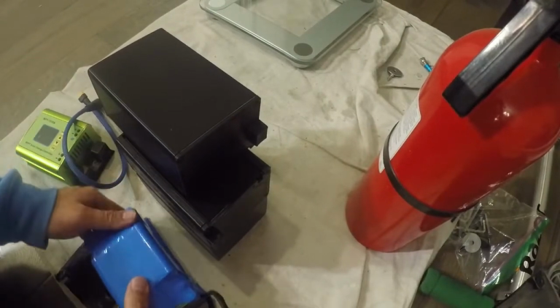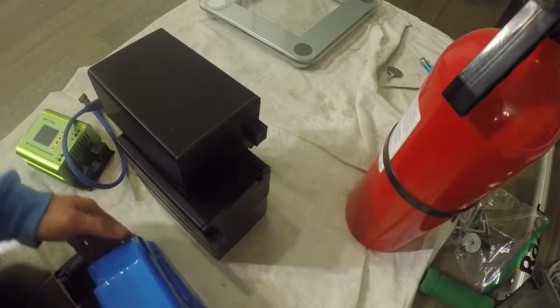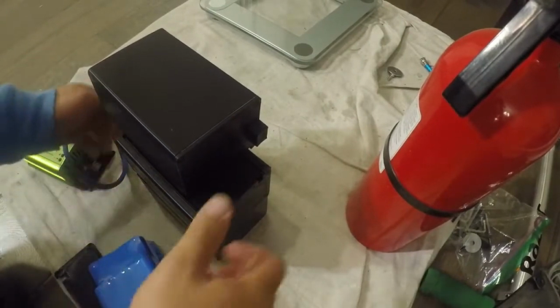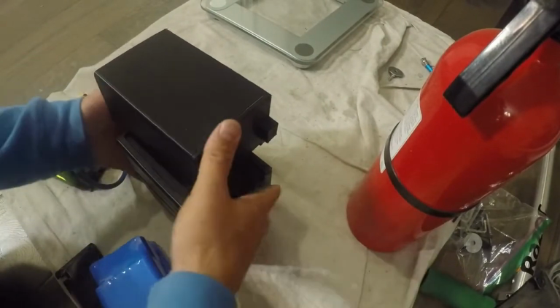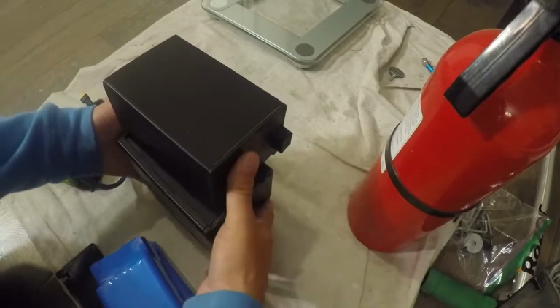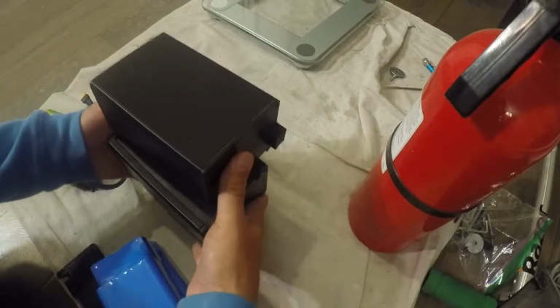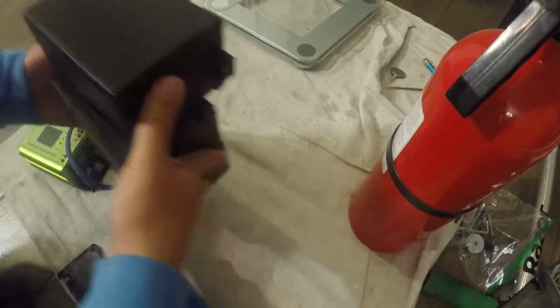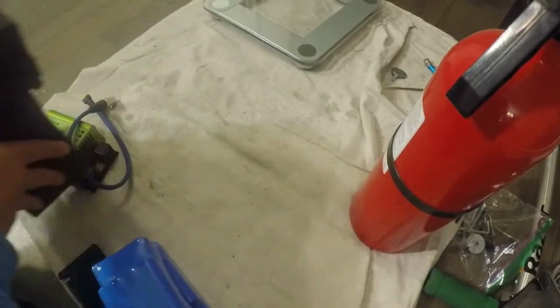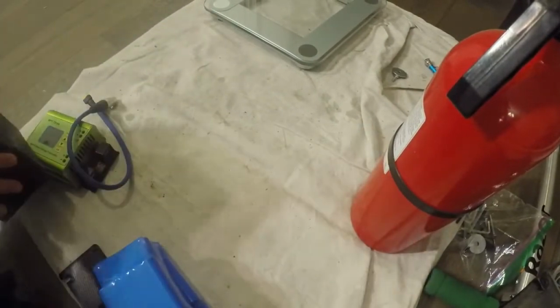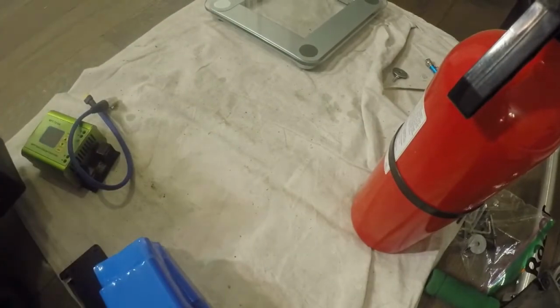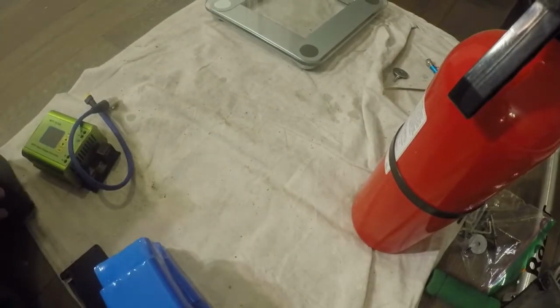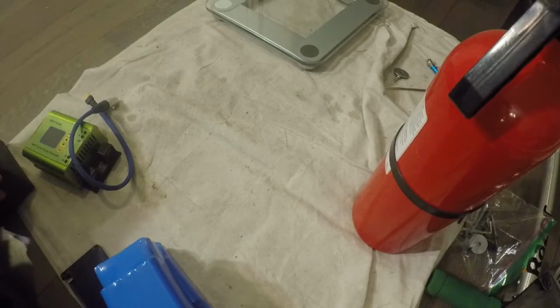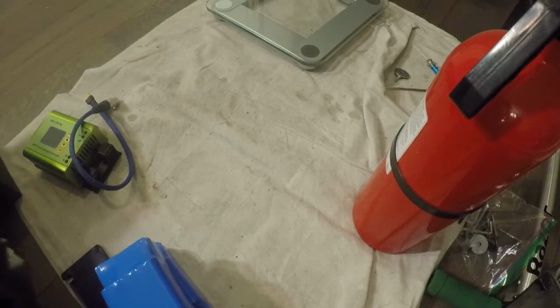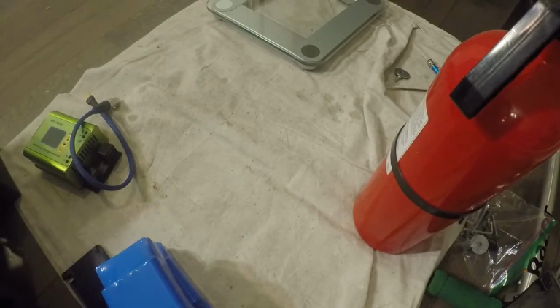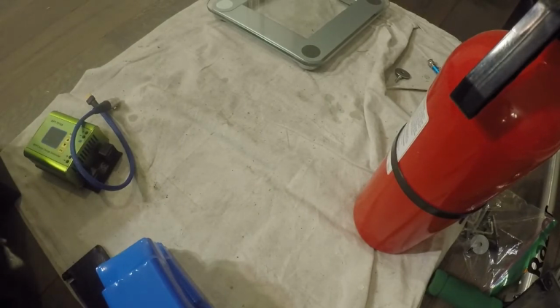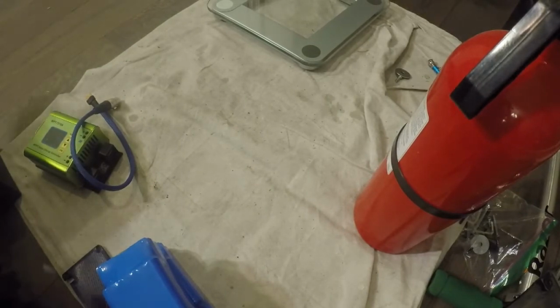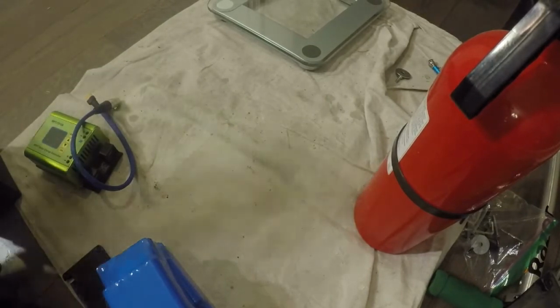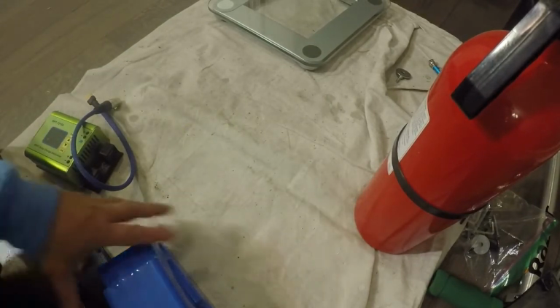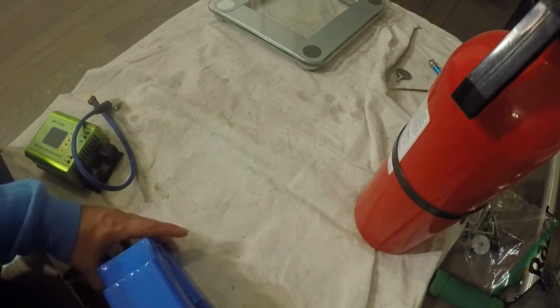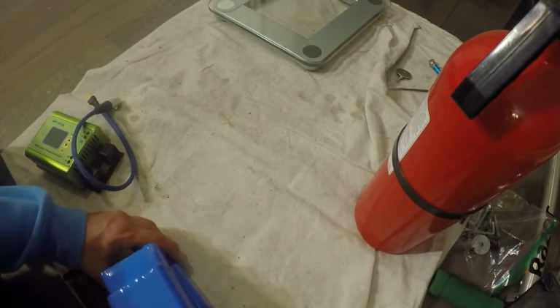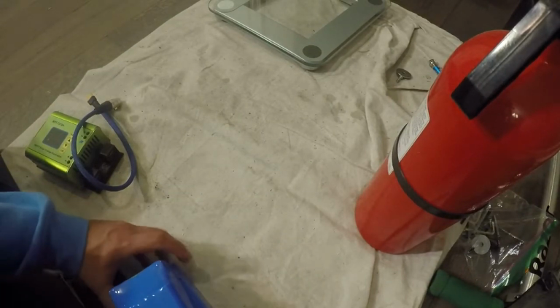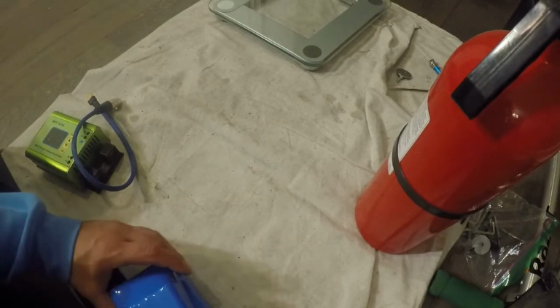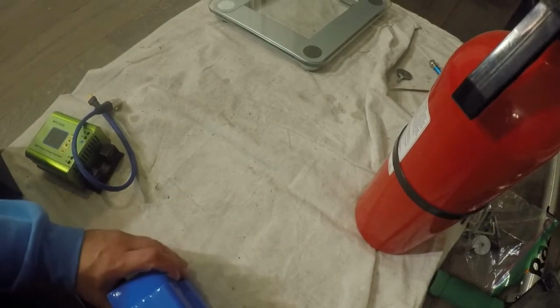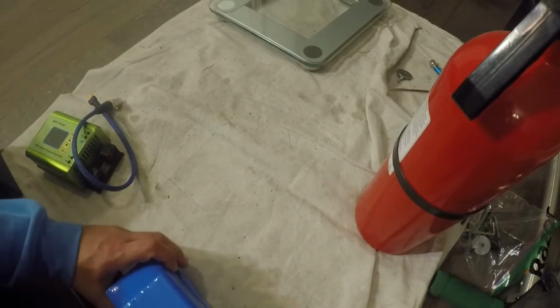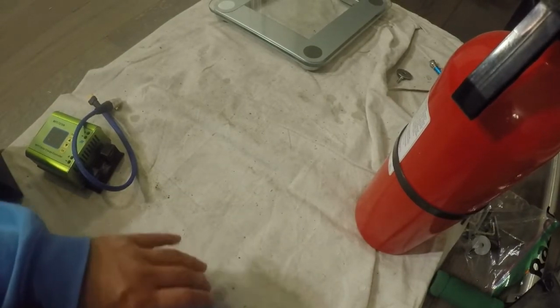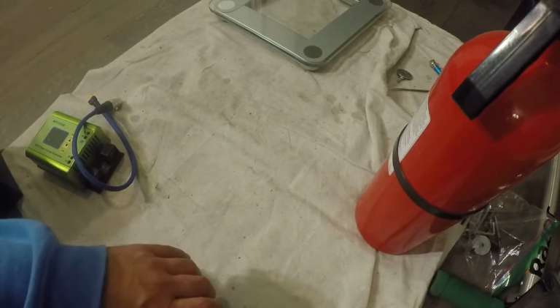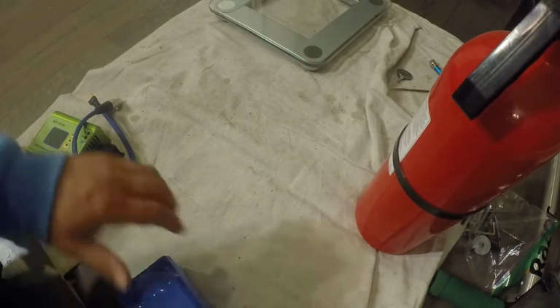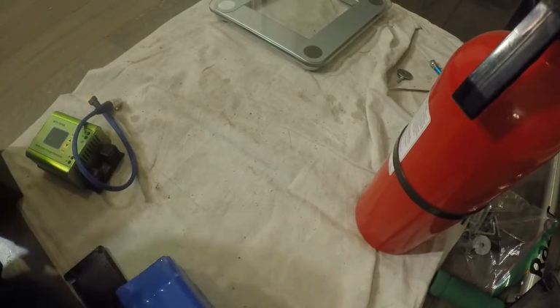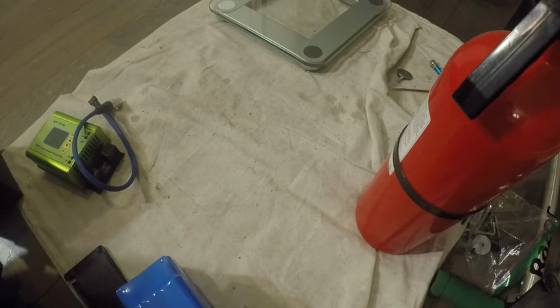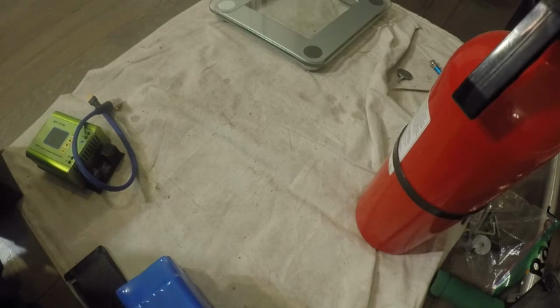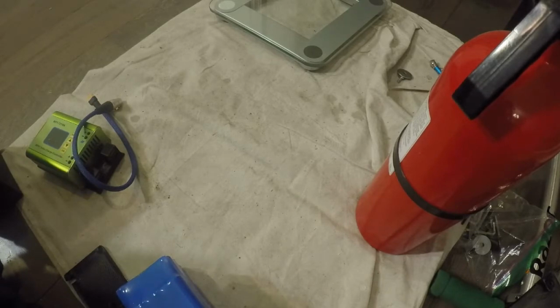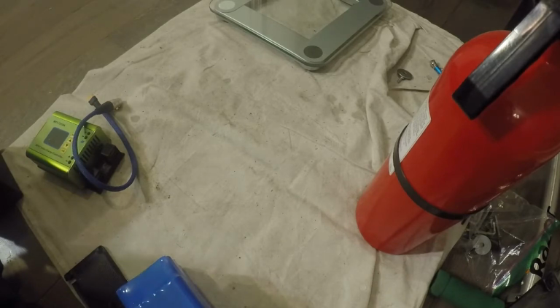What I'd like to go over now is the remote charging kit from Carve Power. This allows you to charge your OneWheel on the go.